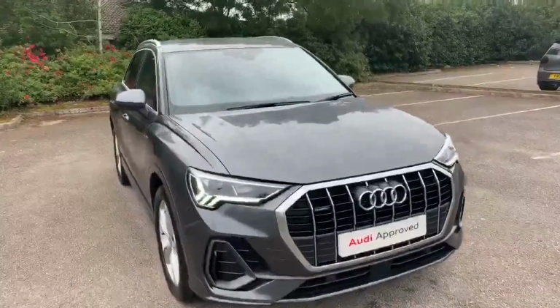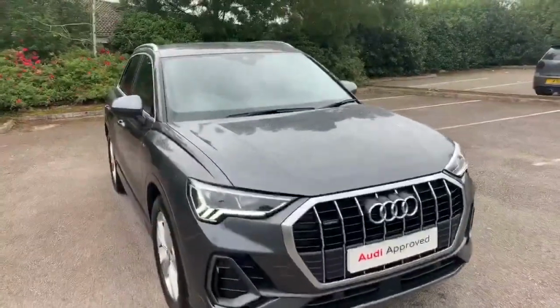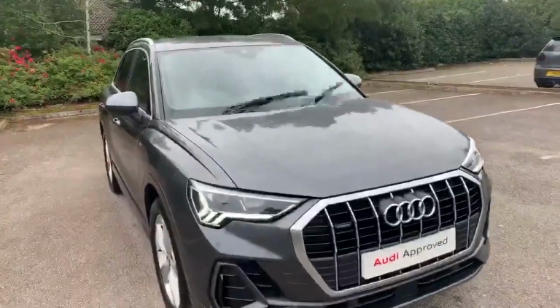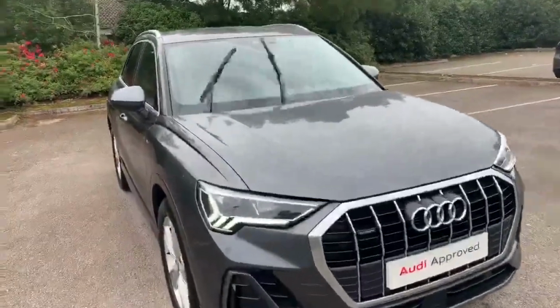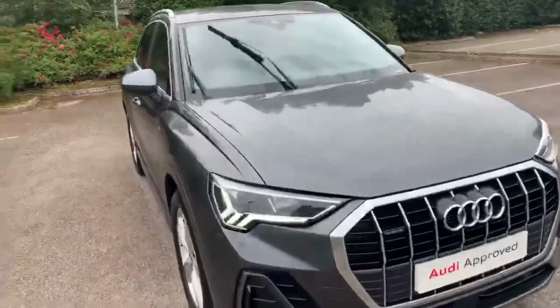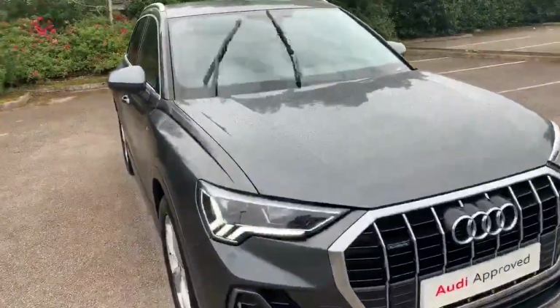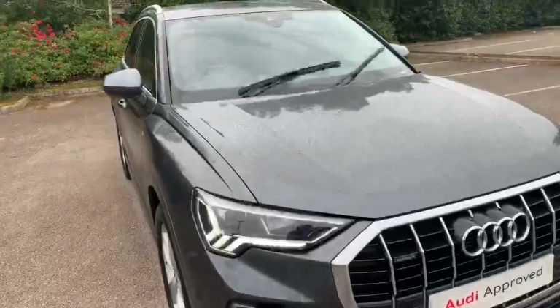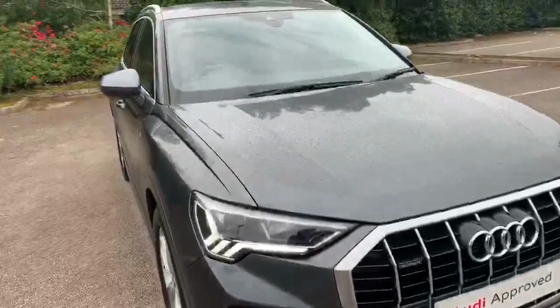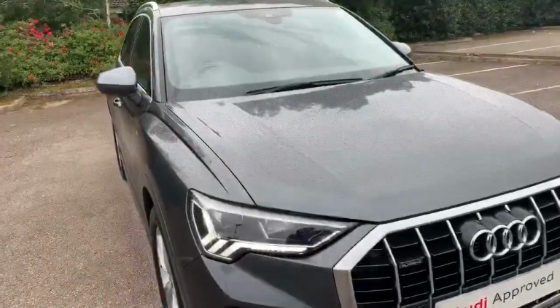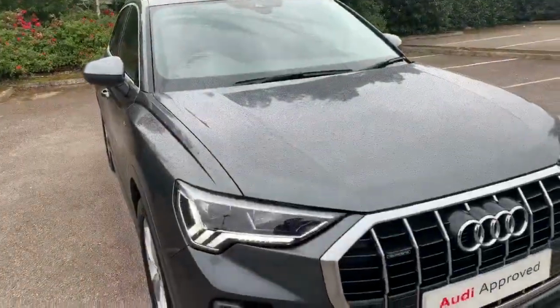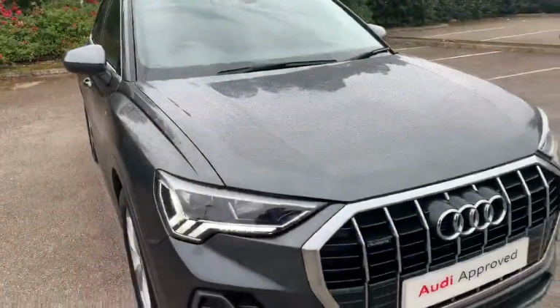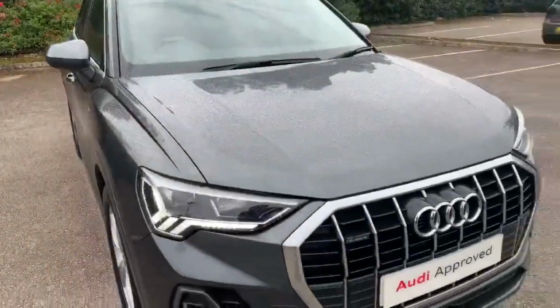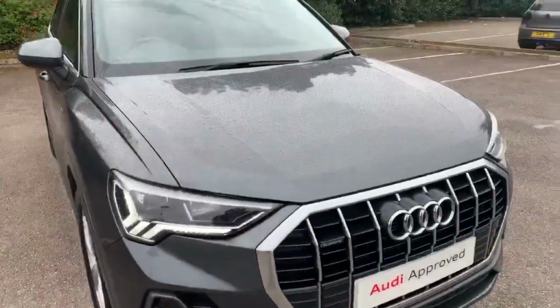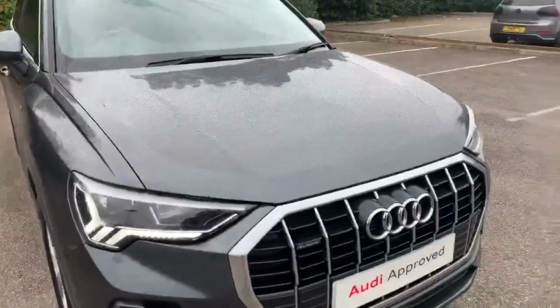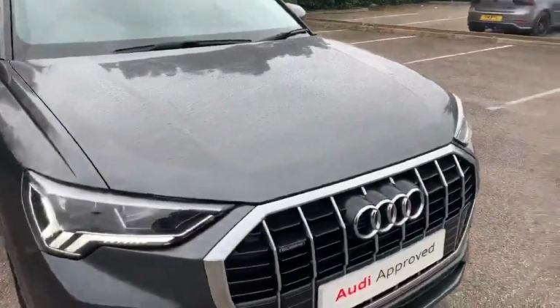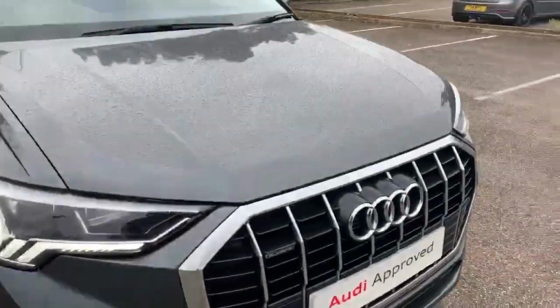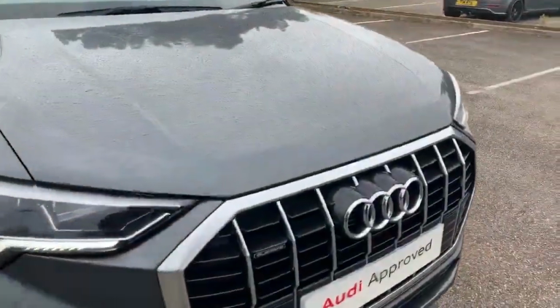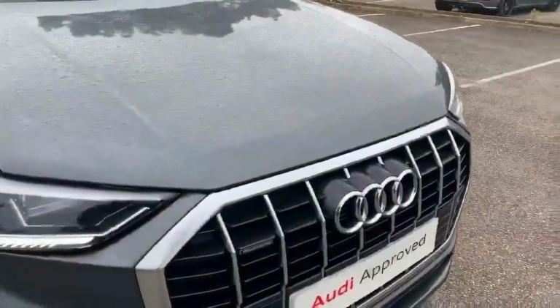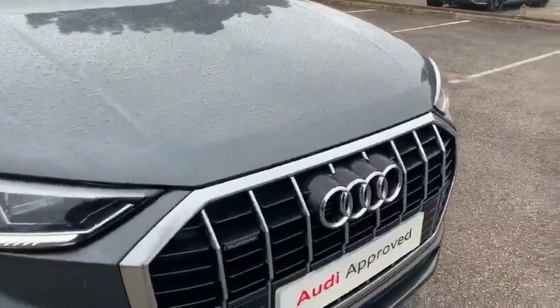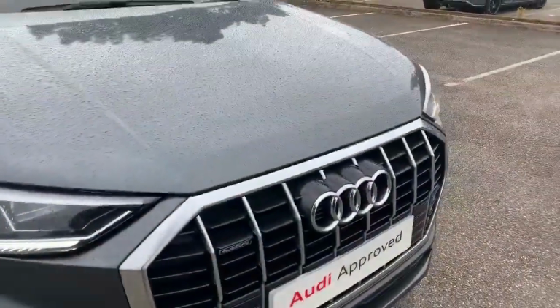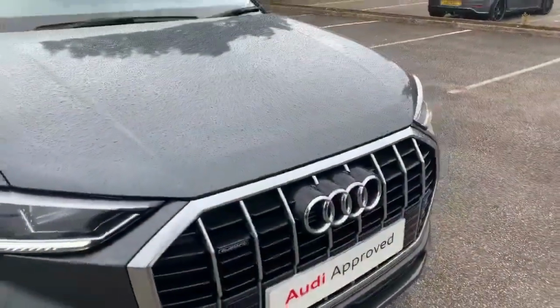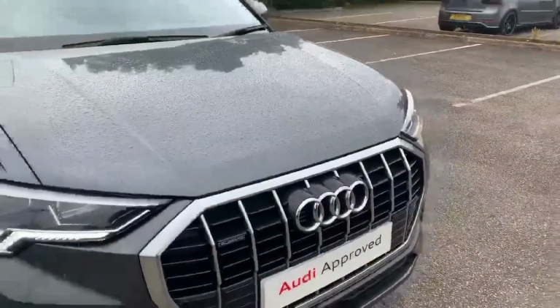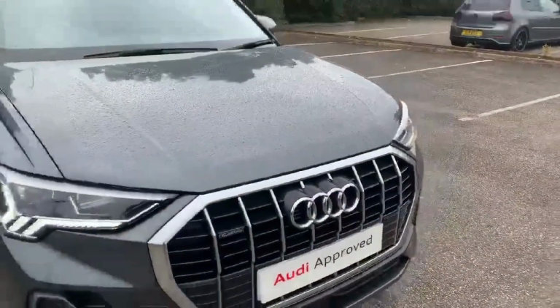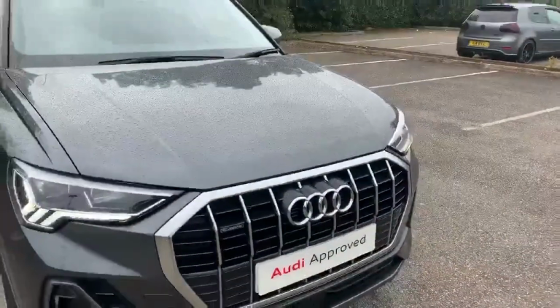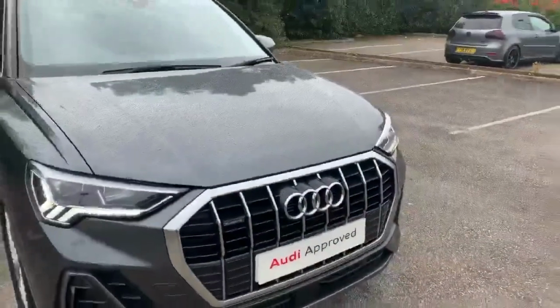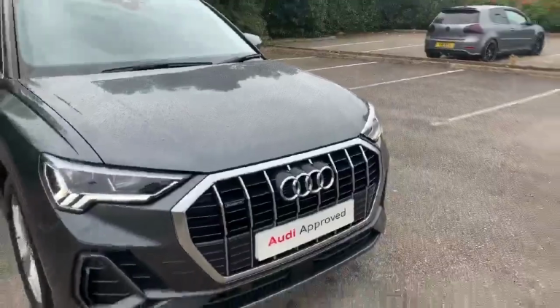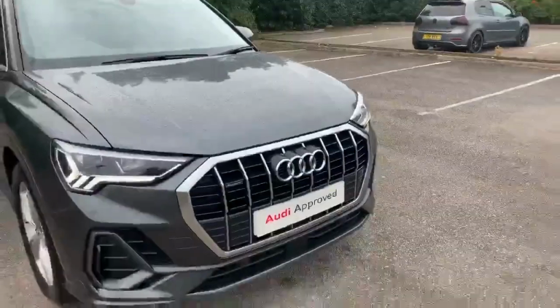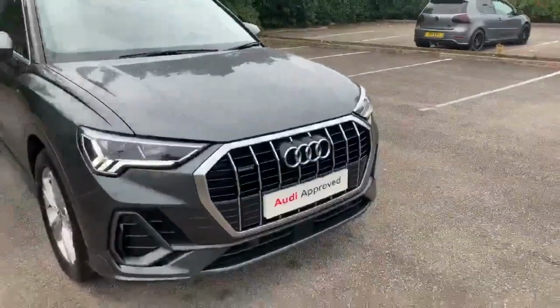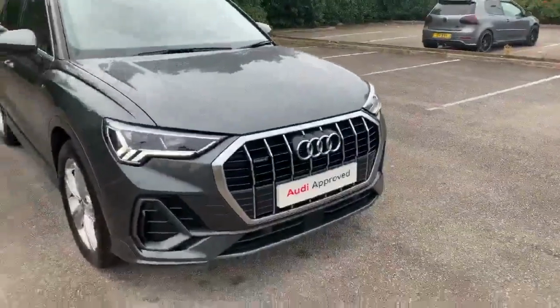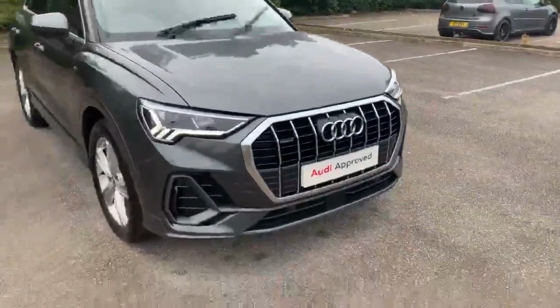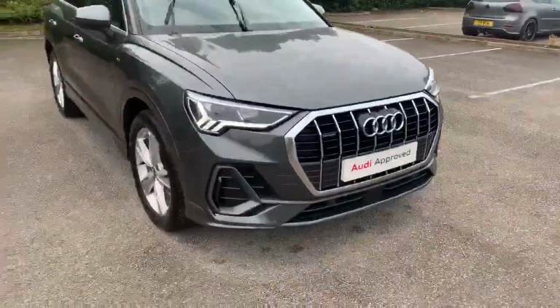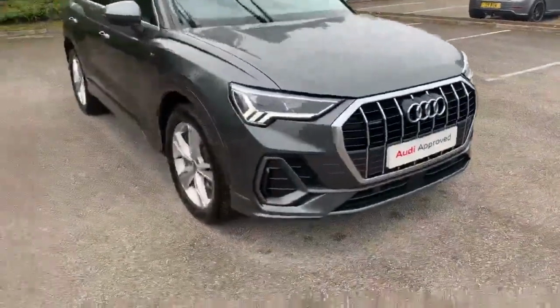On the front of the car we've got the Daytona running Audi headlights. As you can see we also have the Quattro badge on the front of the grille, and it also comes with the front parking sensors.